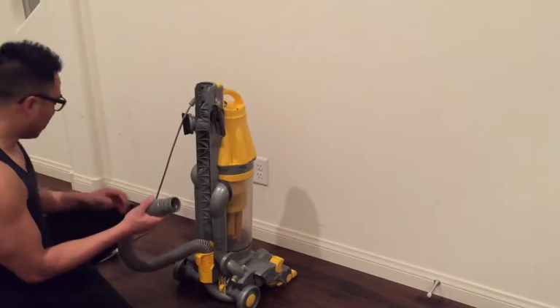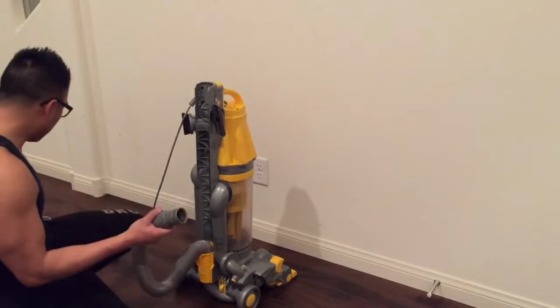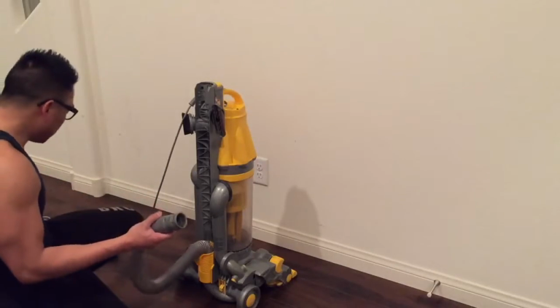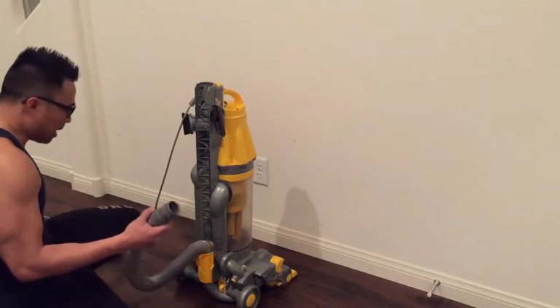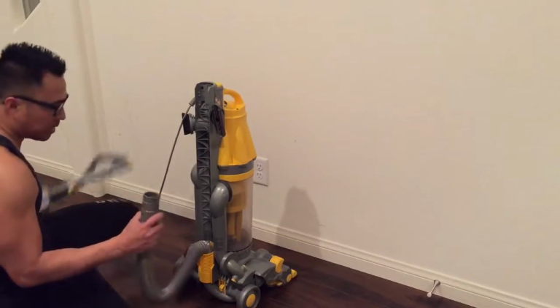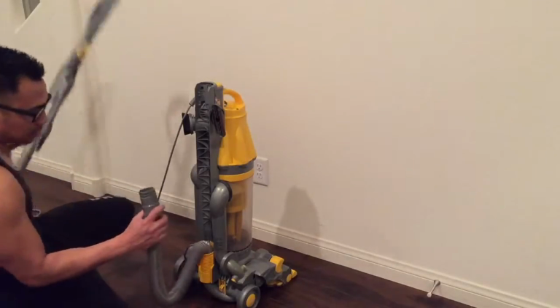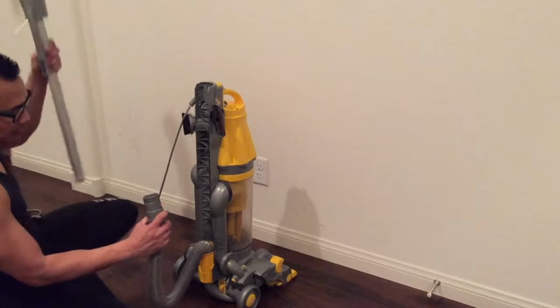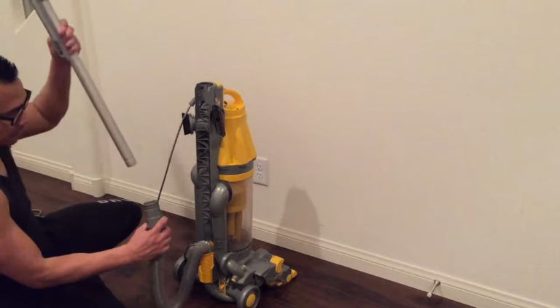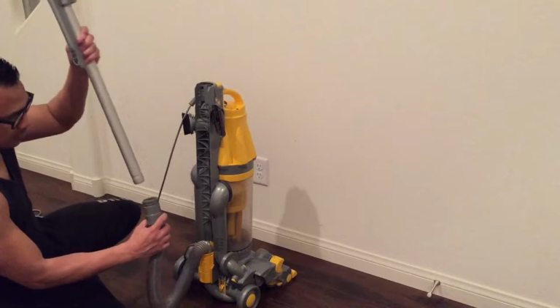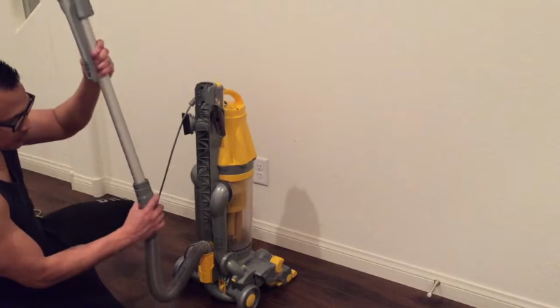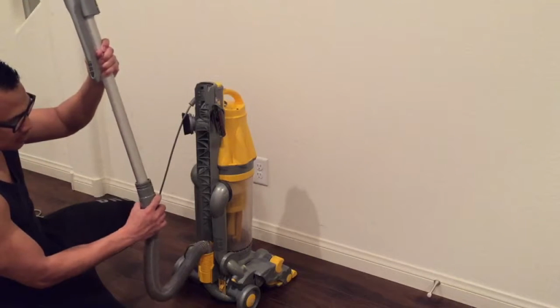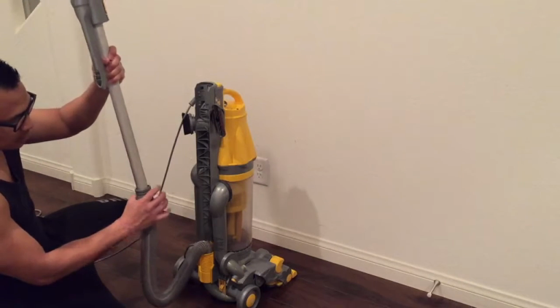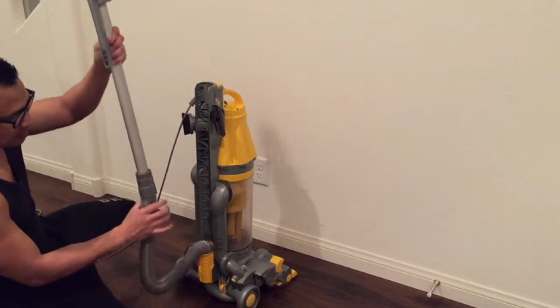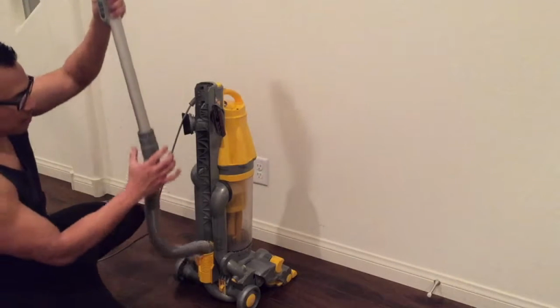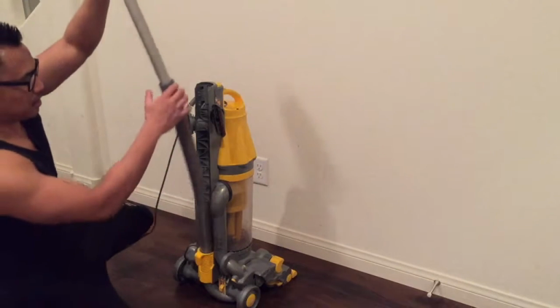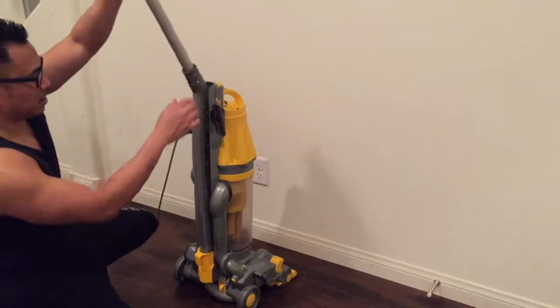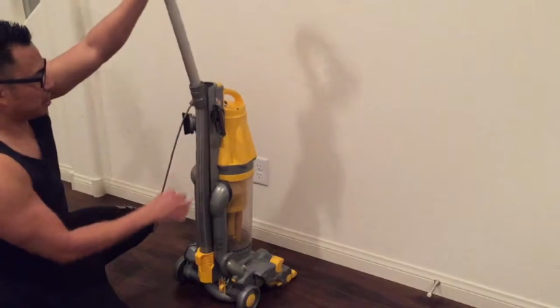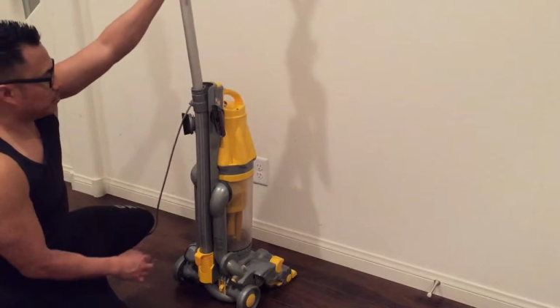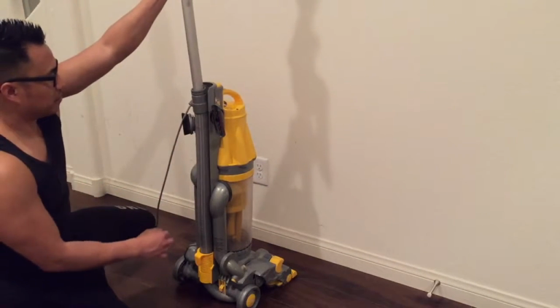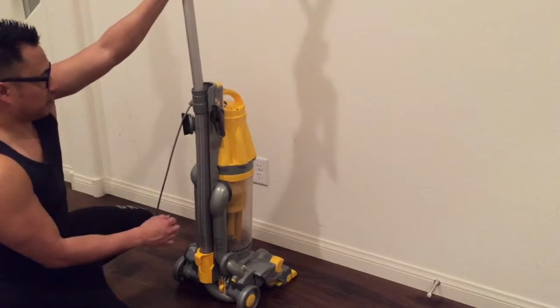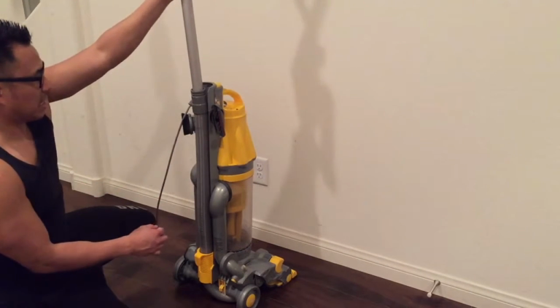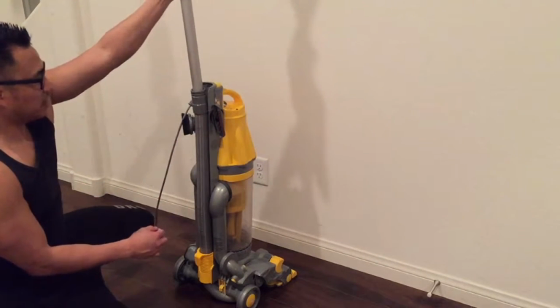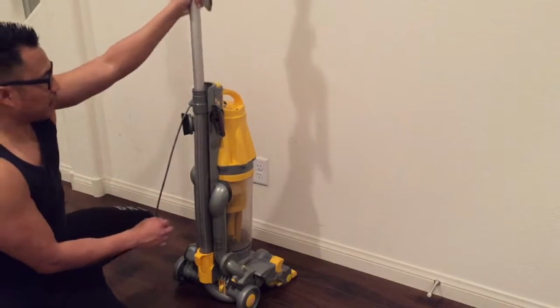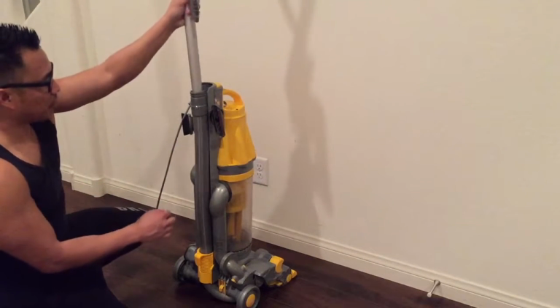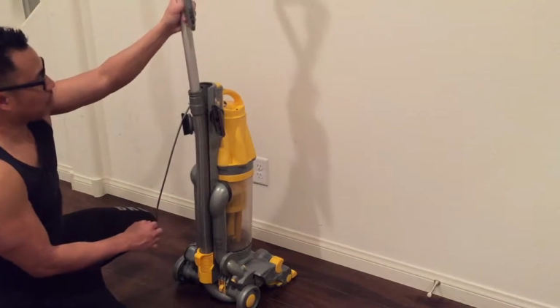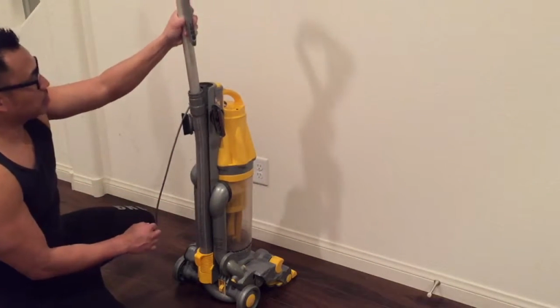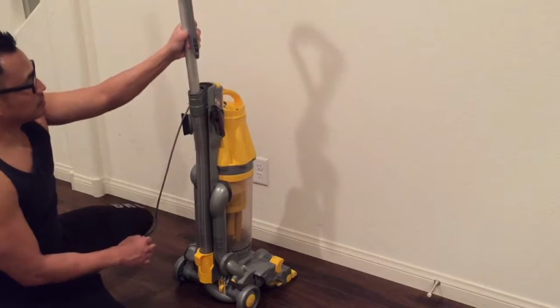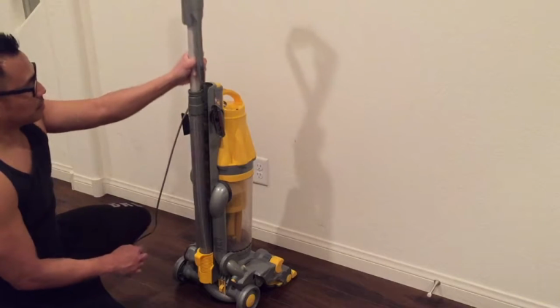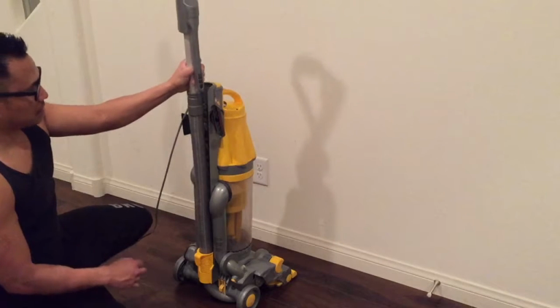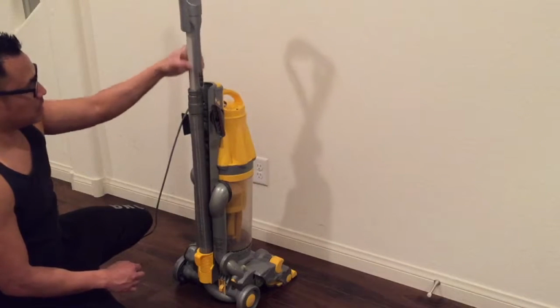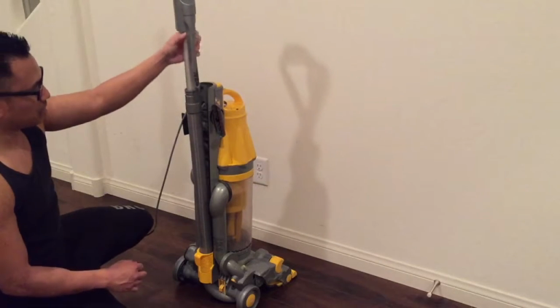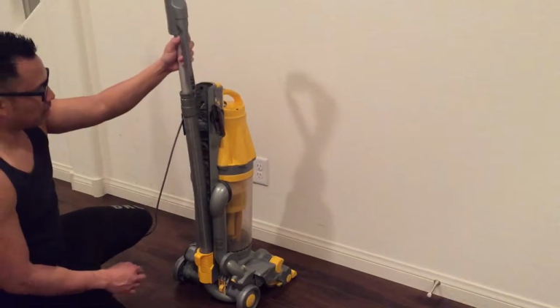People say that there's a tight fit to put this in here, but I don't really have that problem — it just goes in.